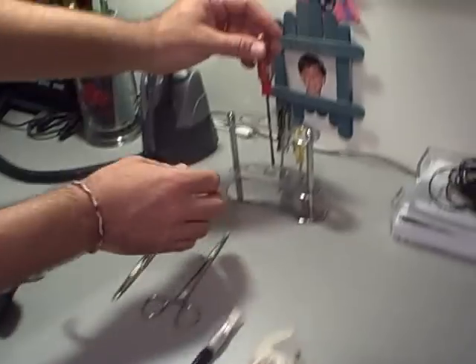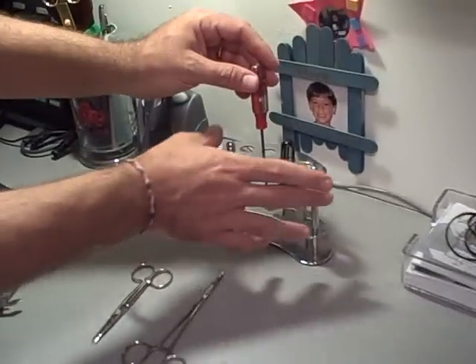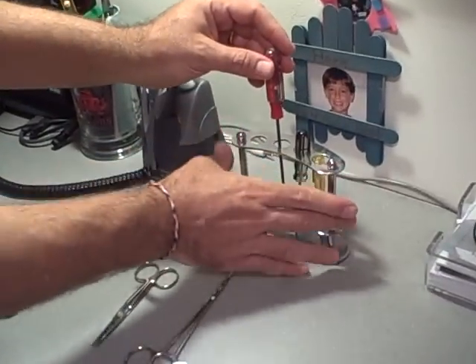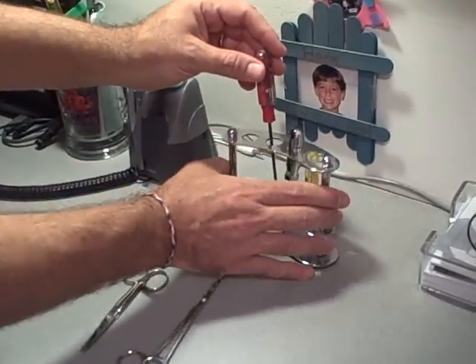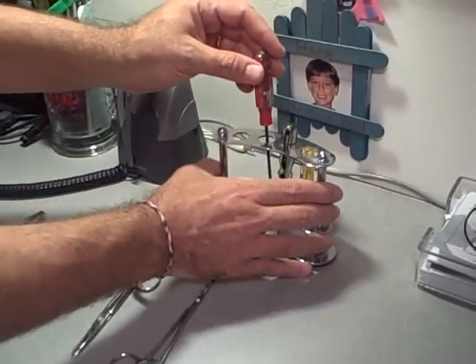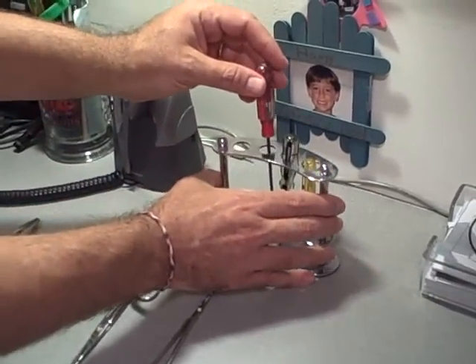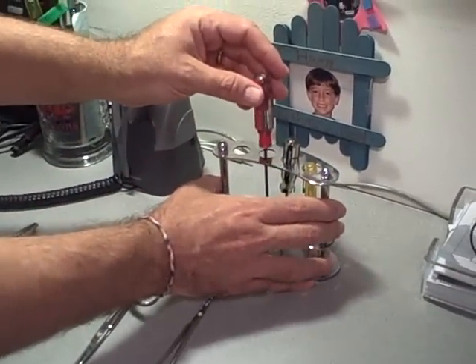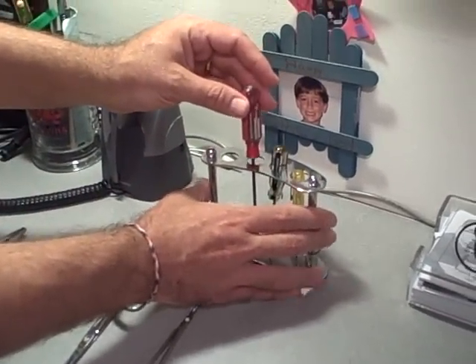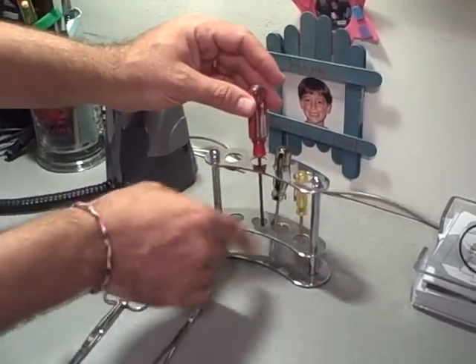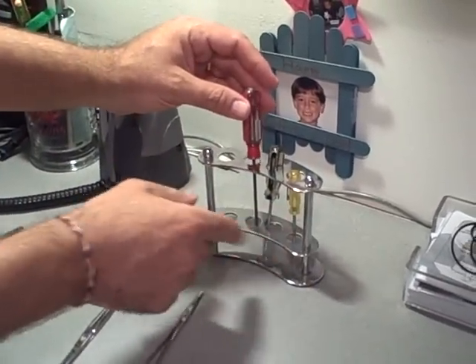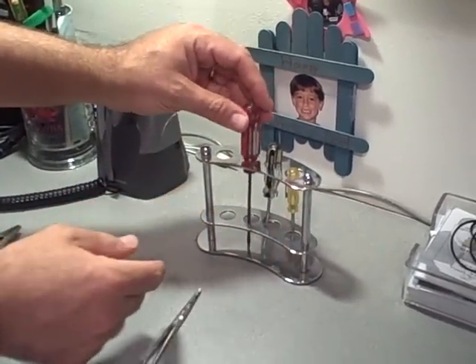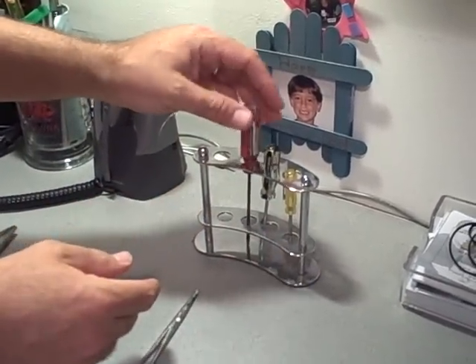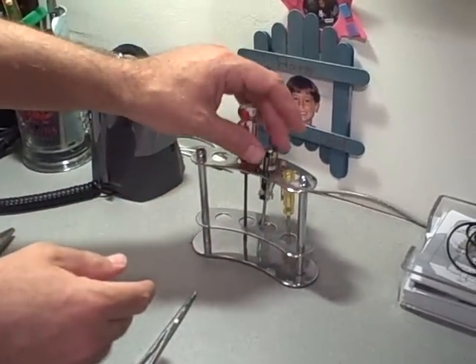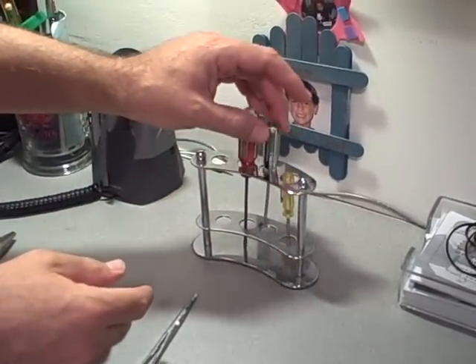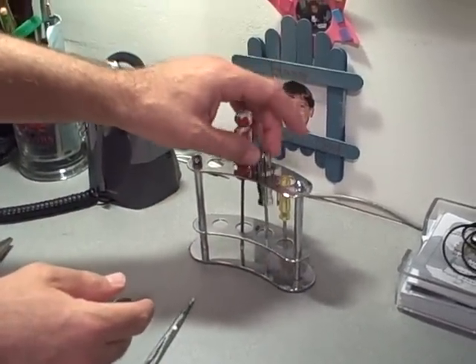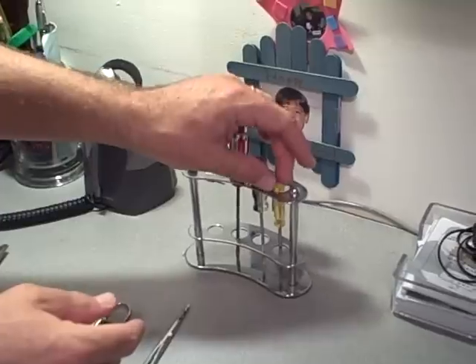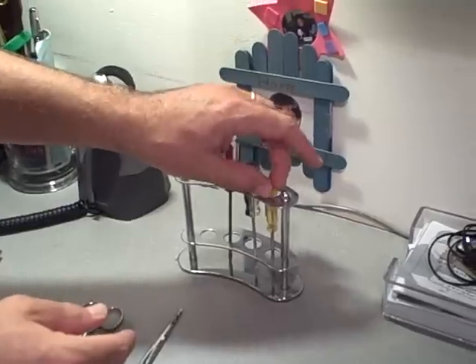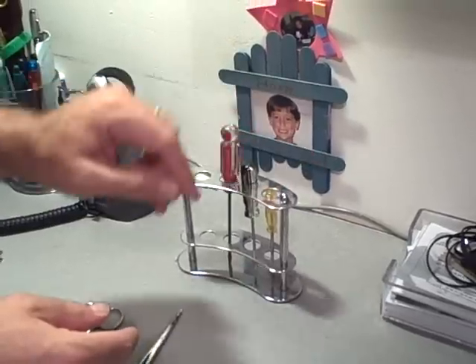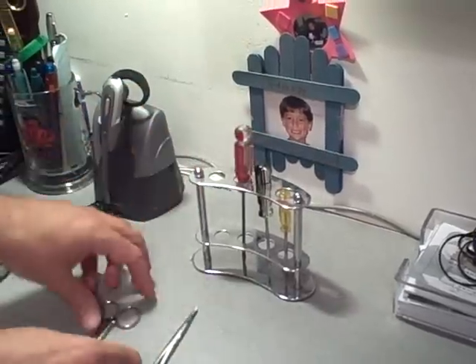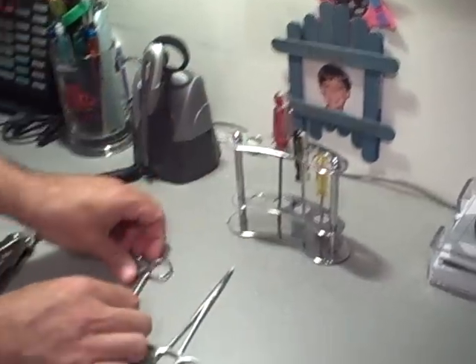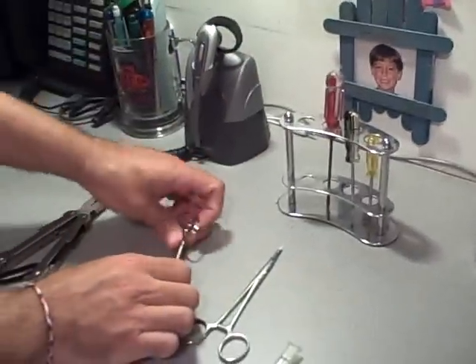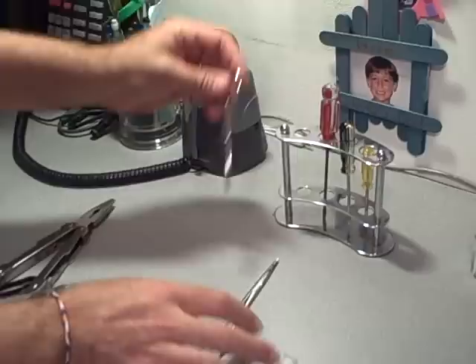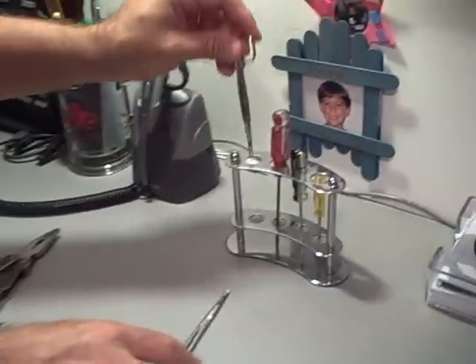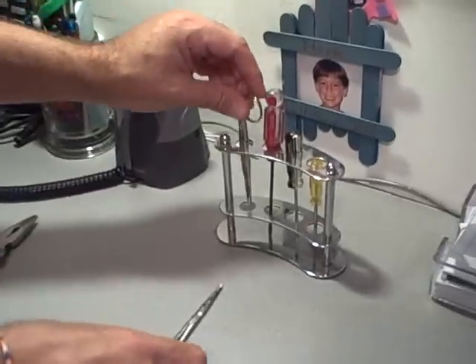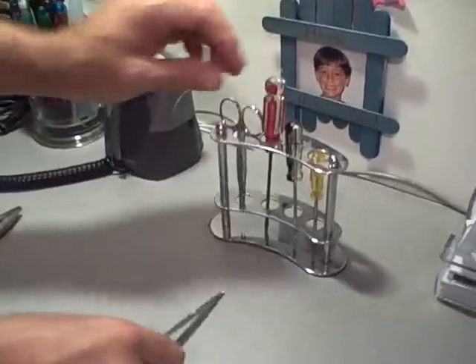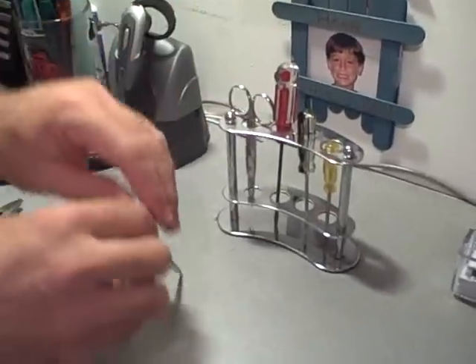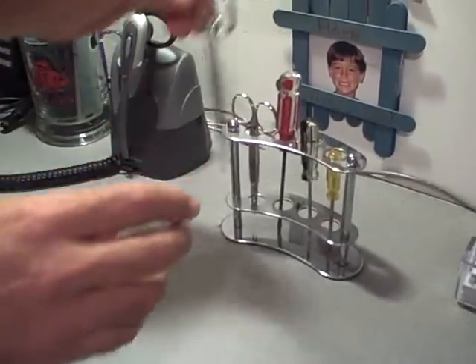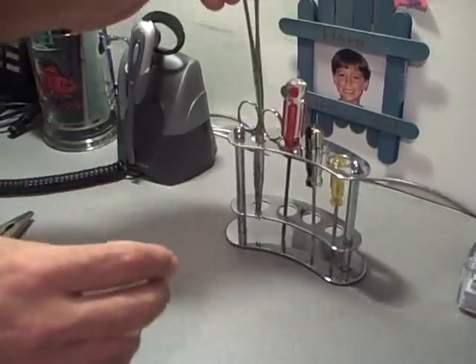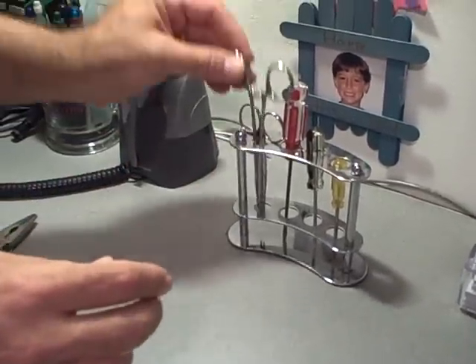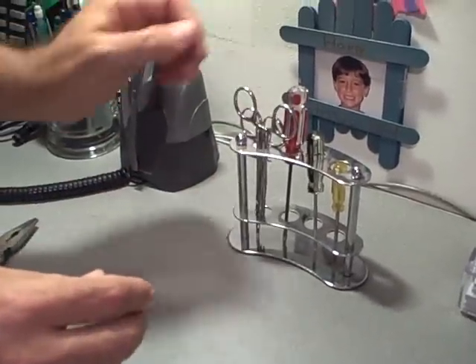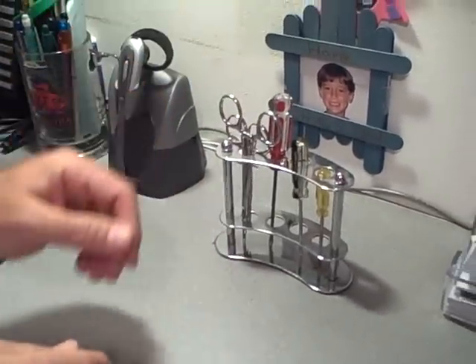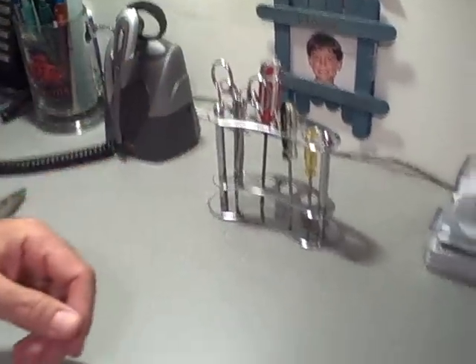I have this display. This was from a bed and bath type store for toothbrushes, but I use it to hold a variety of screwdrivers that we can keep on hand. The hemostats and the scissors fit right in there as well.